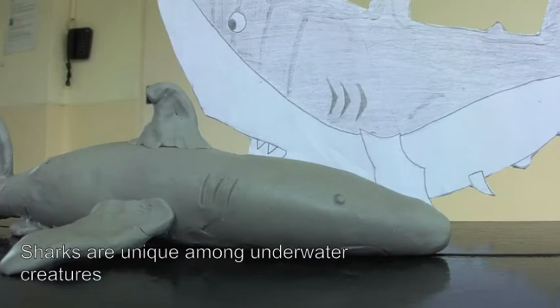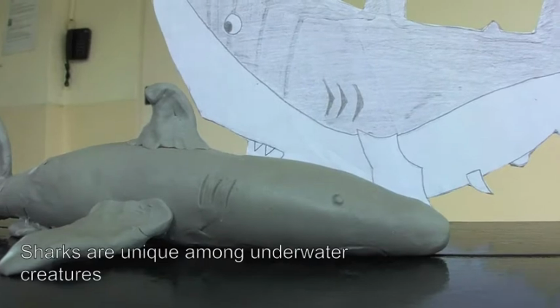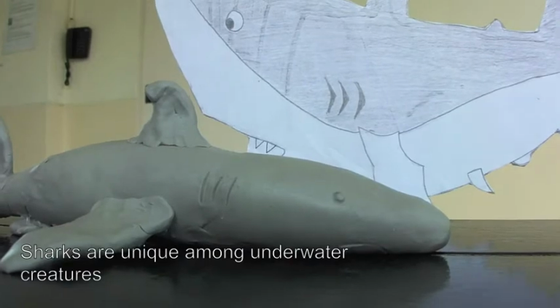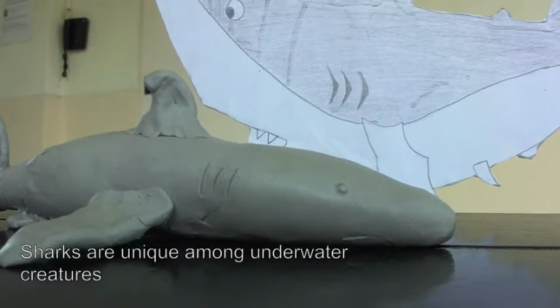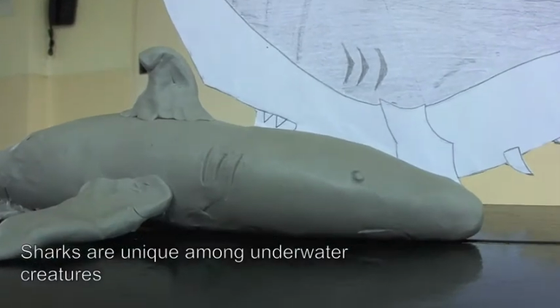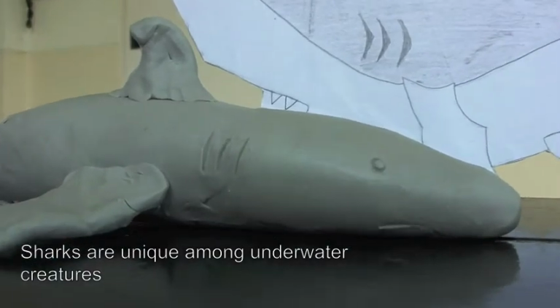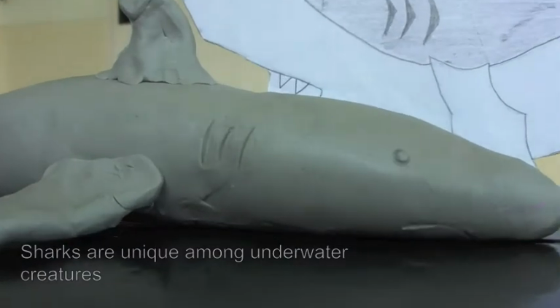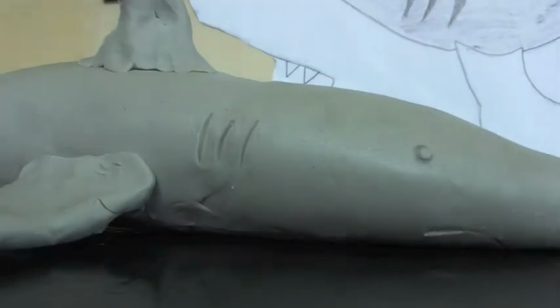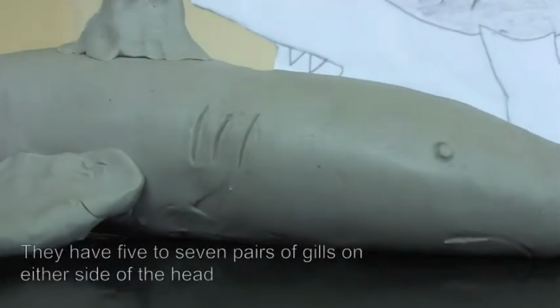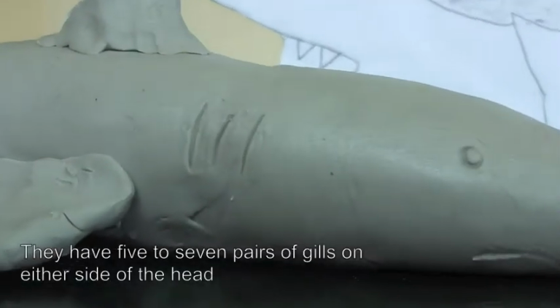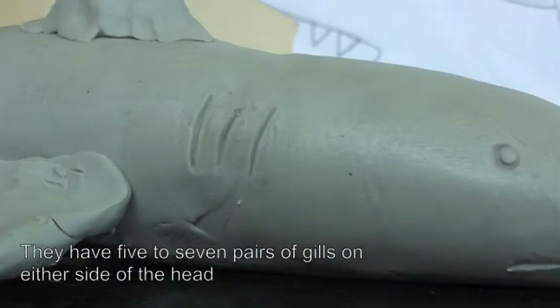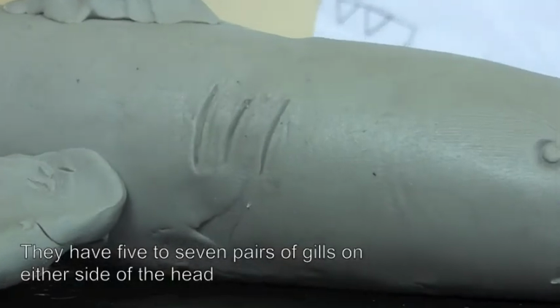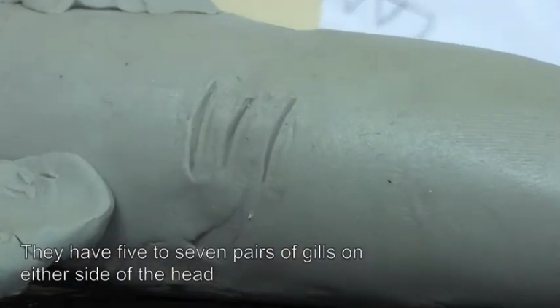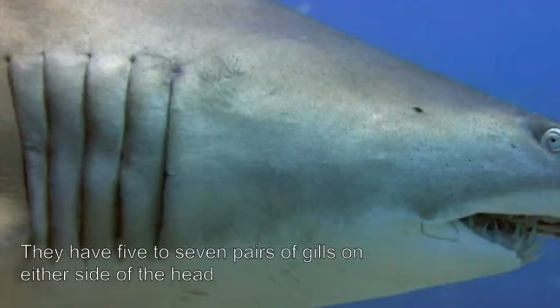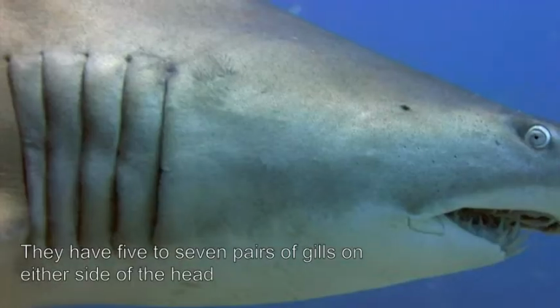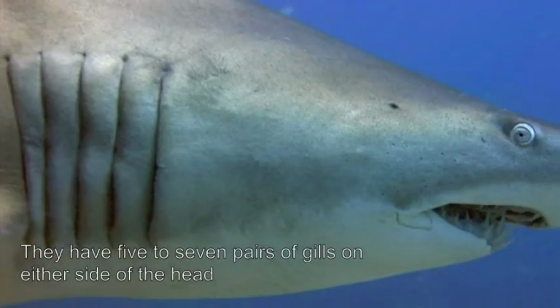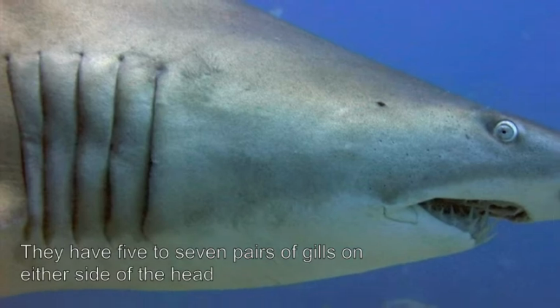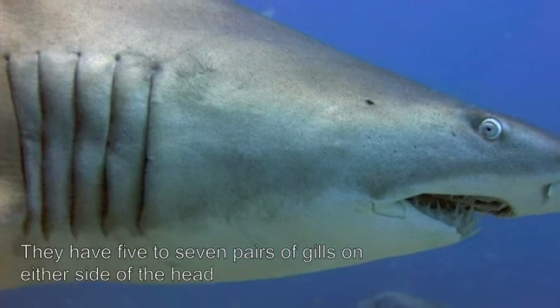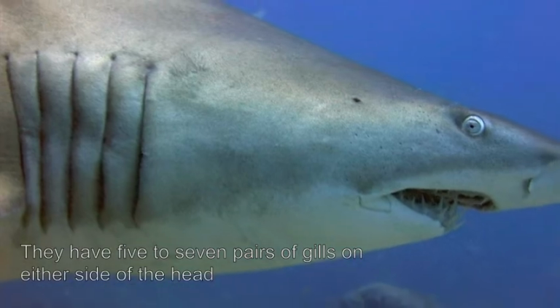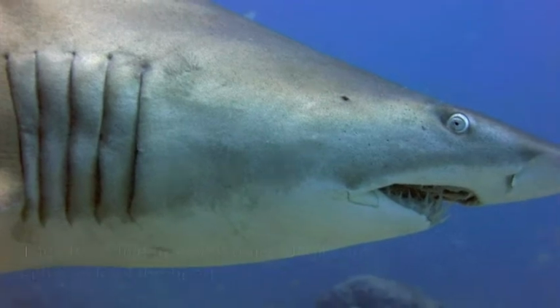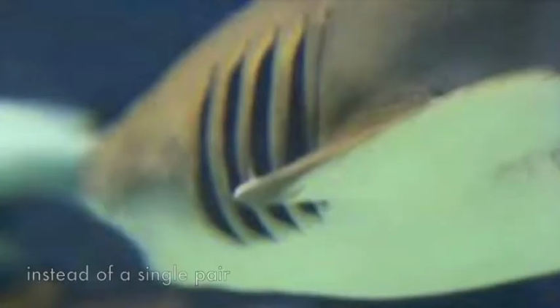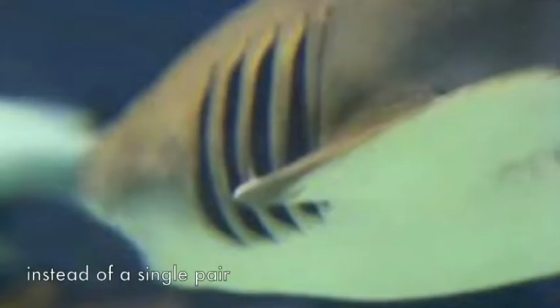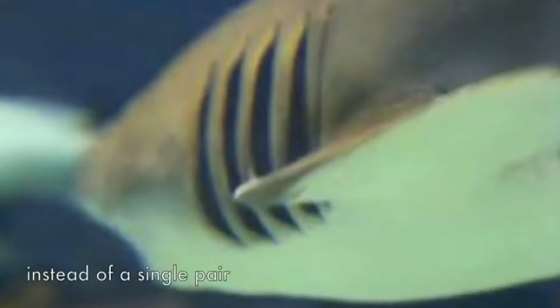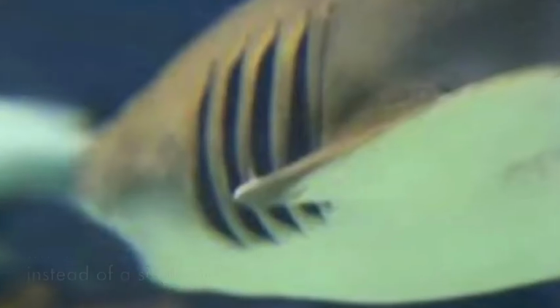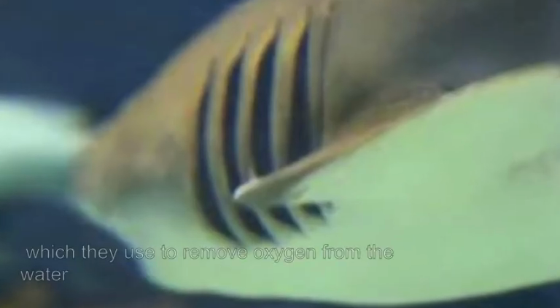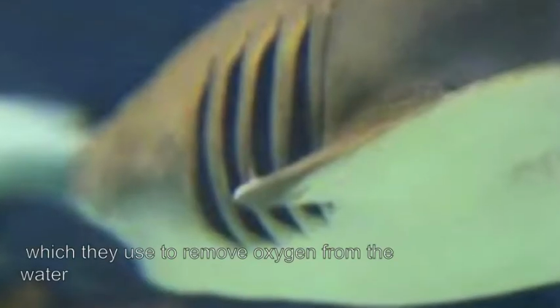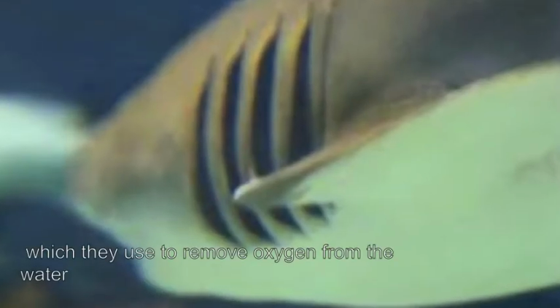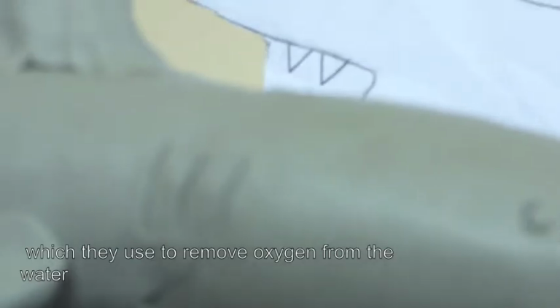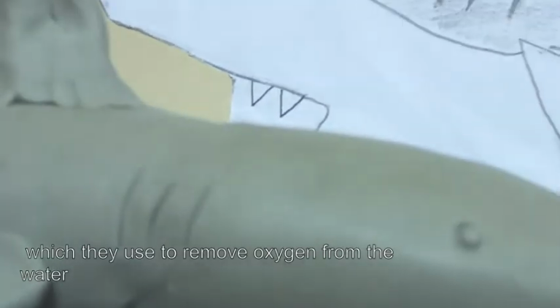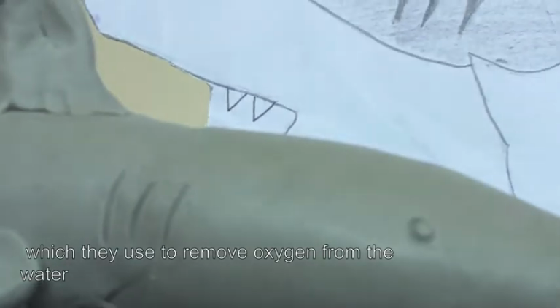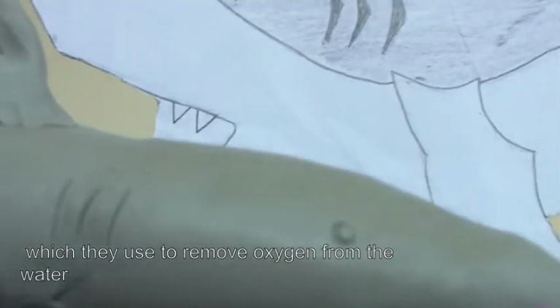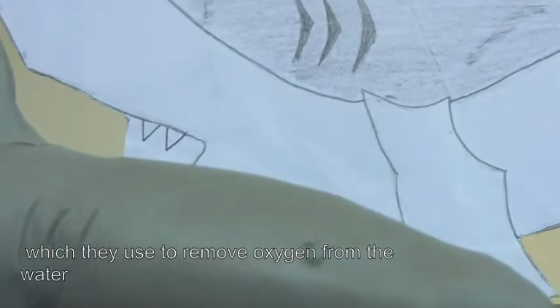Sharks are unique among underwater creatures in that they have five to seven pairs of gills on either side of the head instead of a single pair, which they use to remove oxygen from the water.